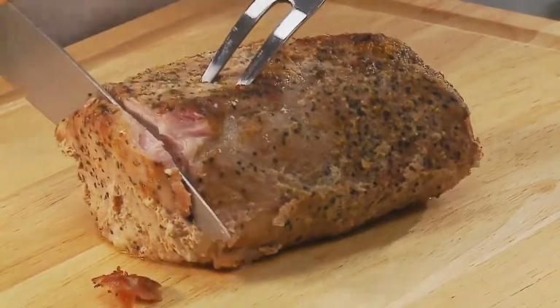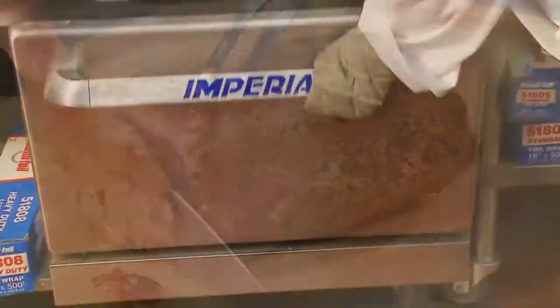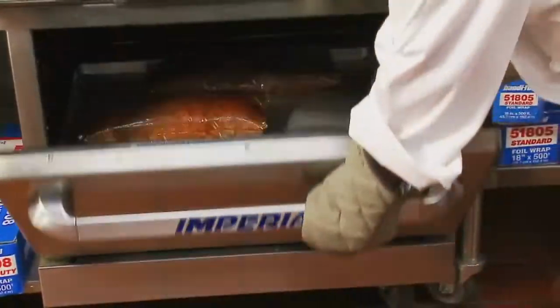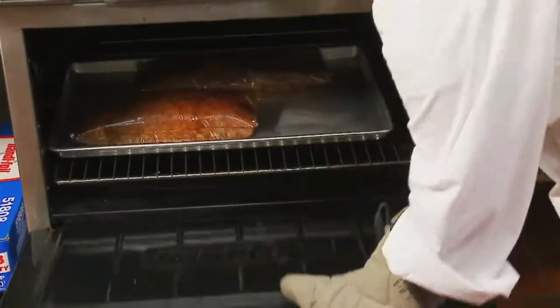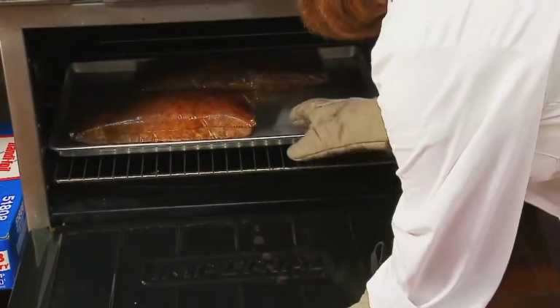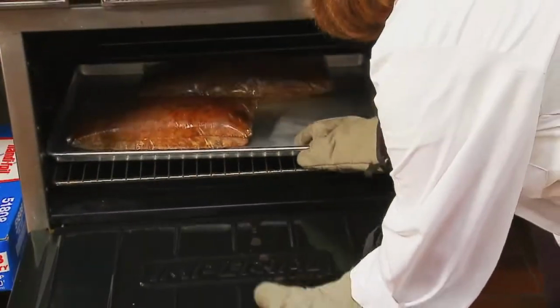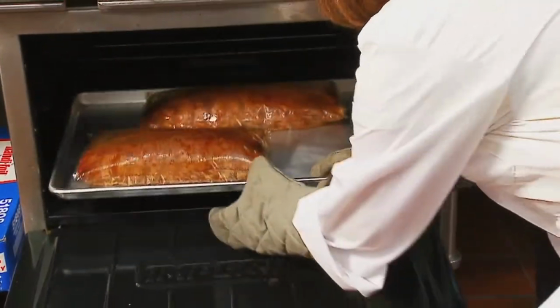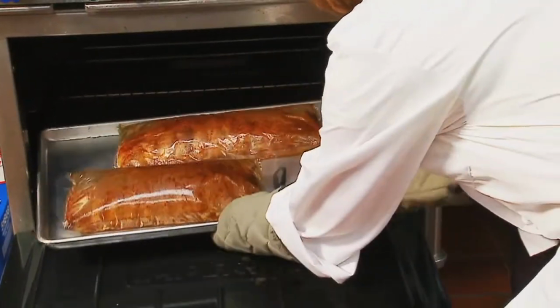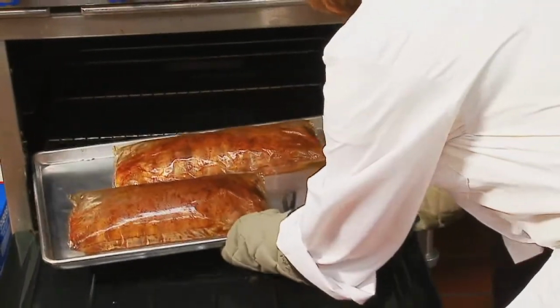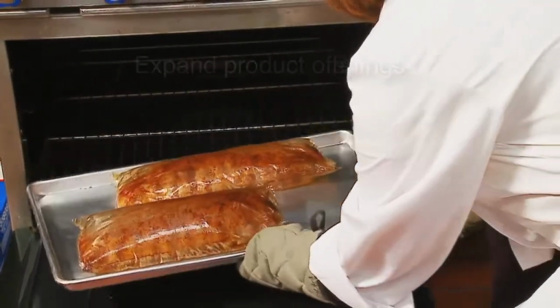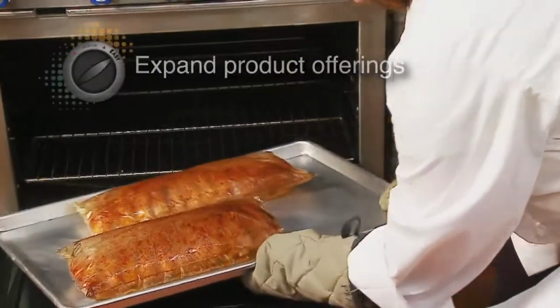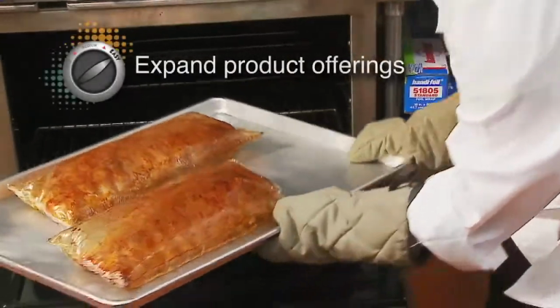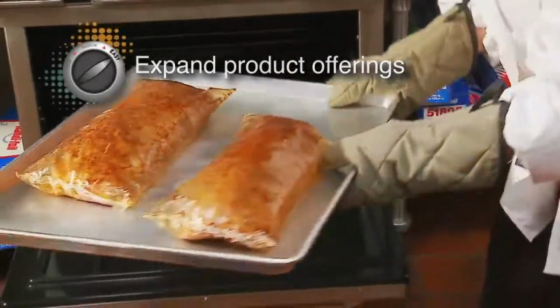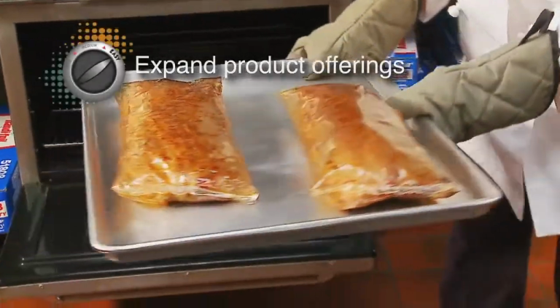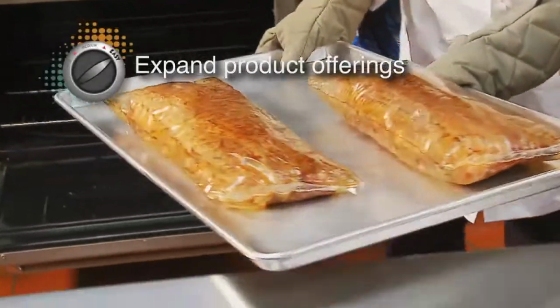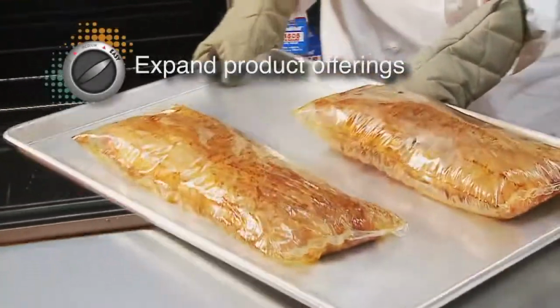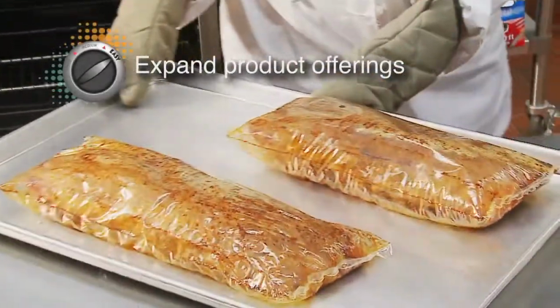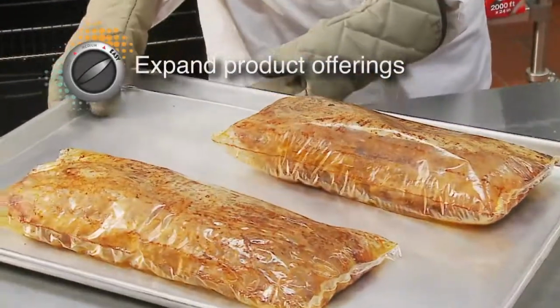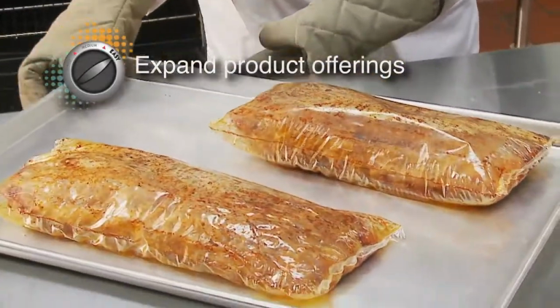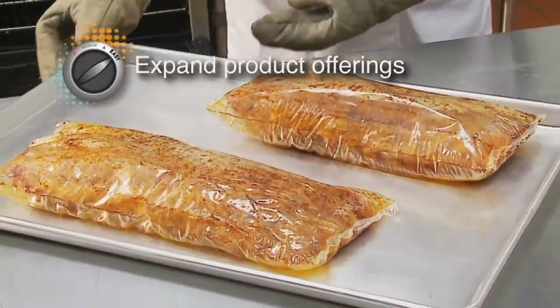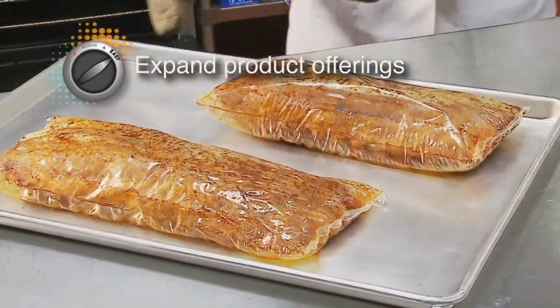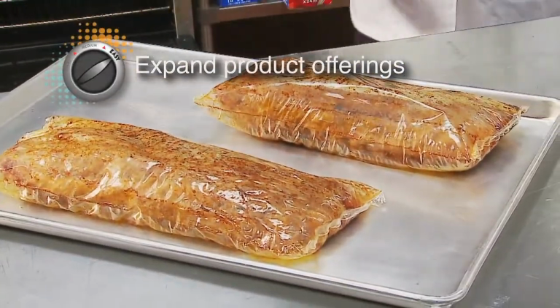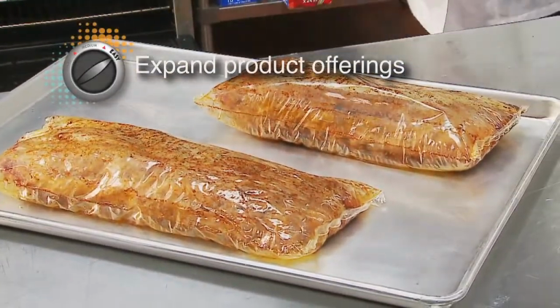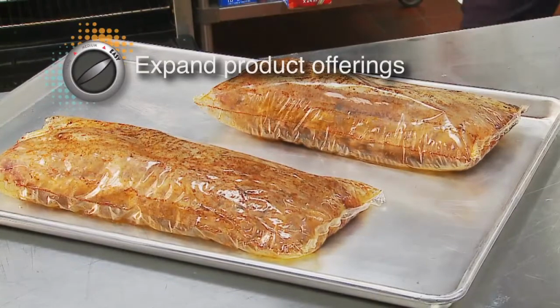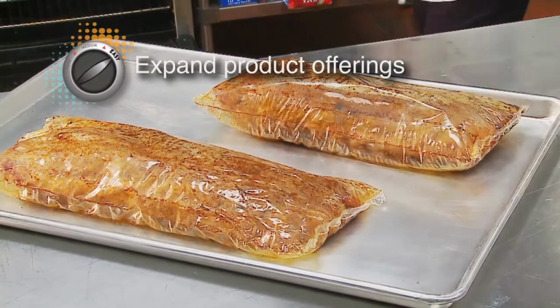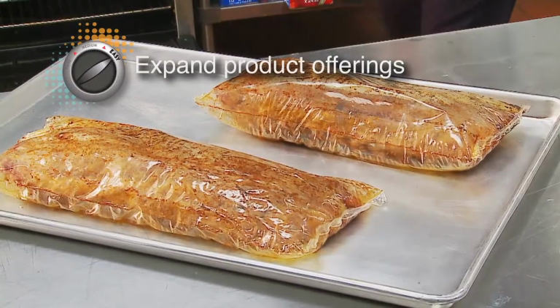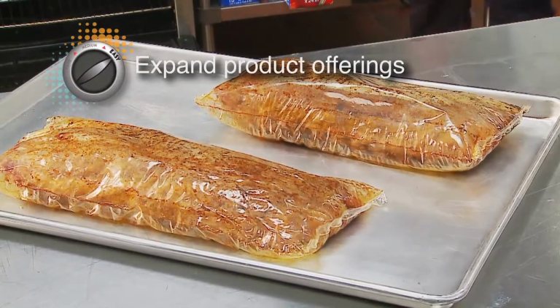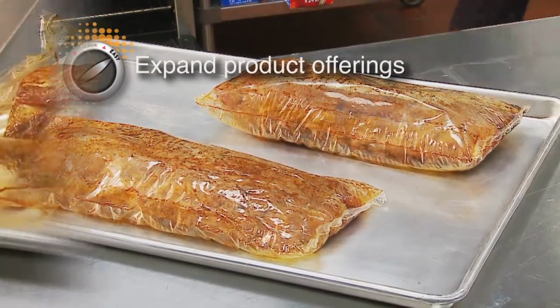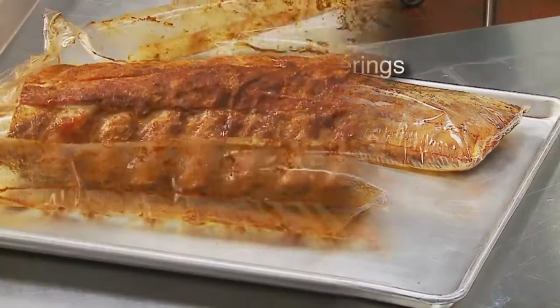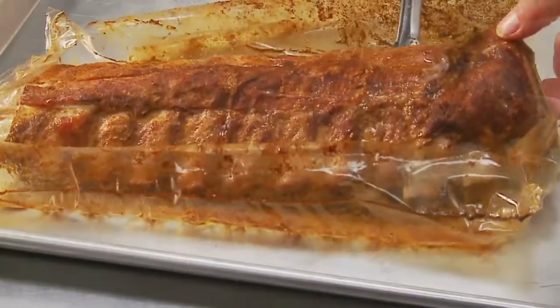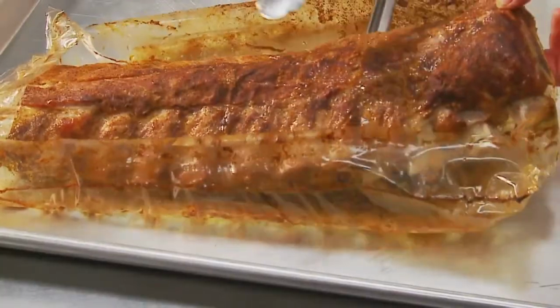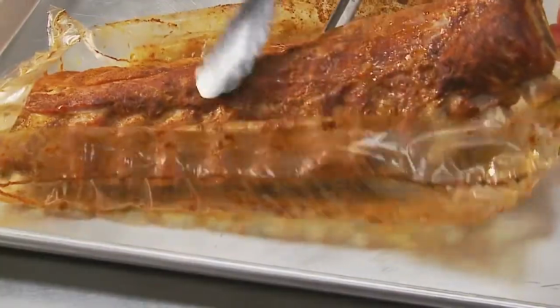Food service offerings can be expanded, since the Ovenease packaging features an impressive holding time, keeping items hot and moist inside the package, hours after being removed from the oven.